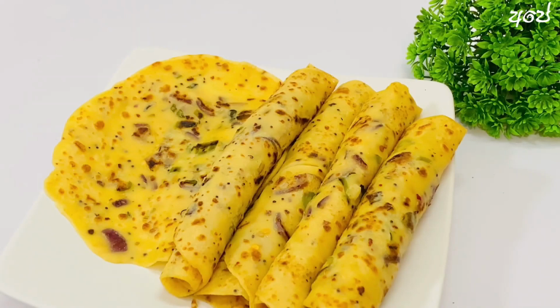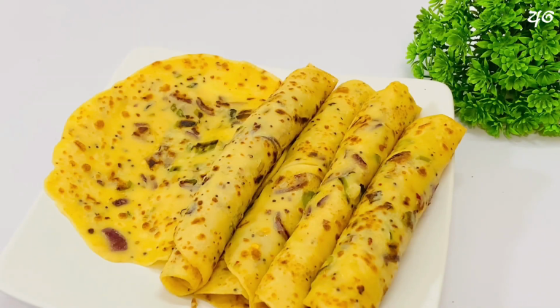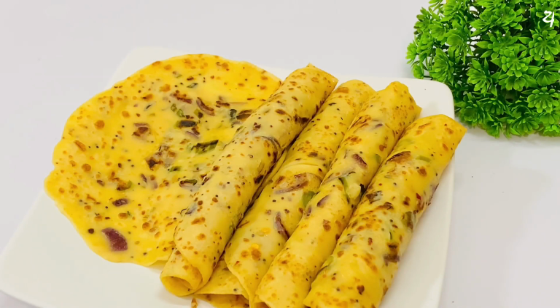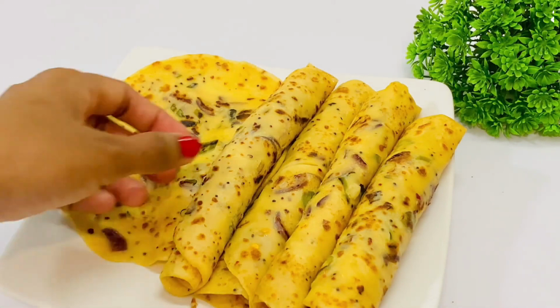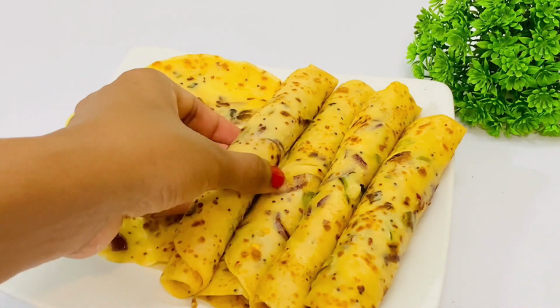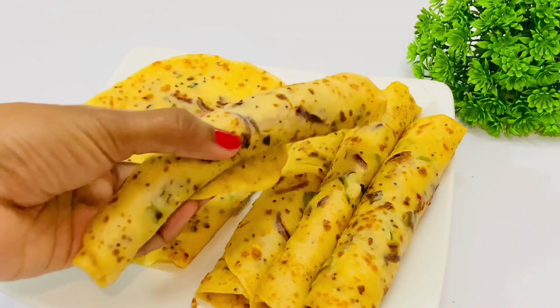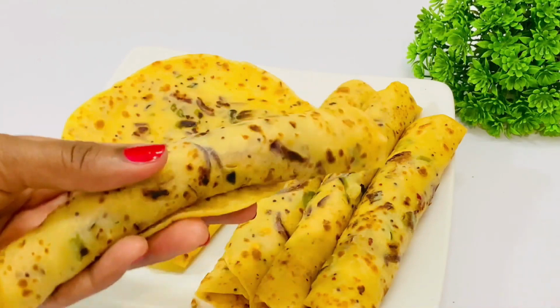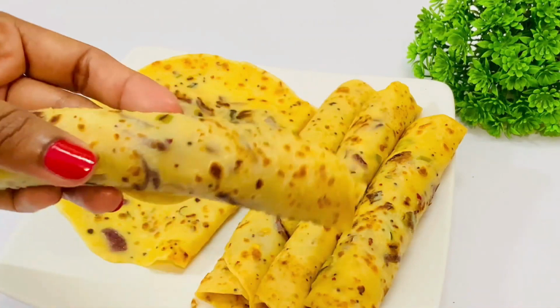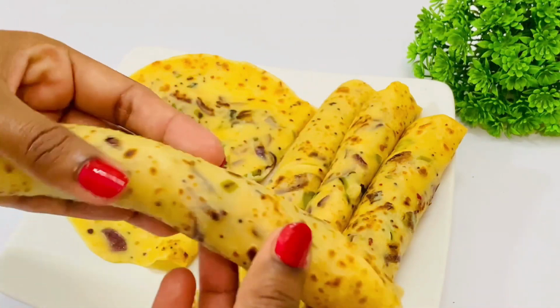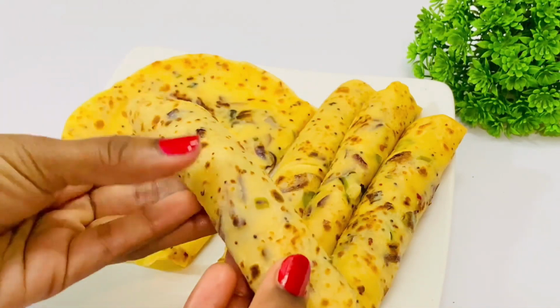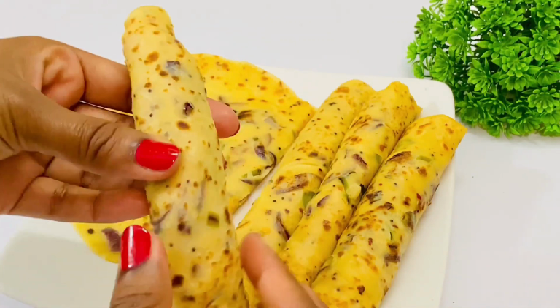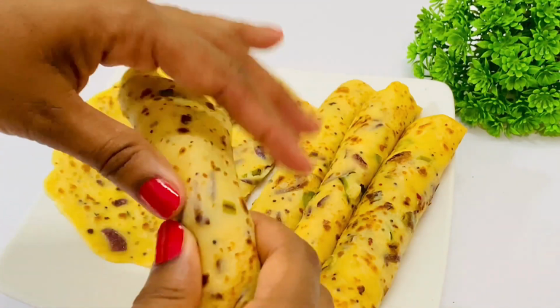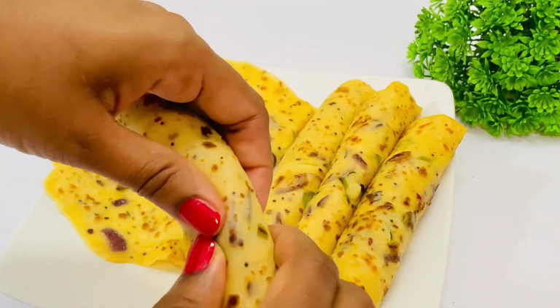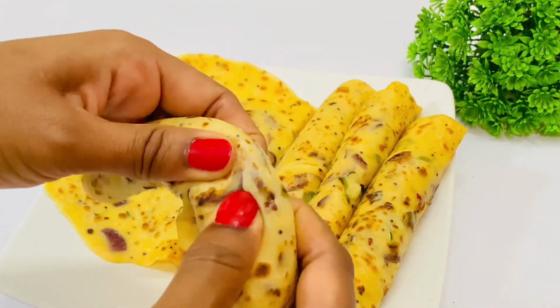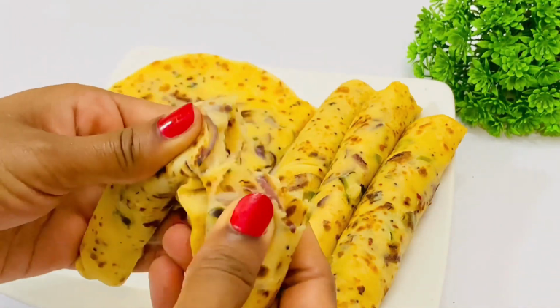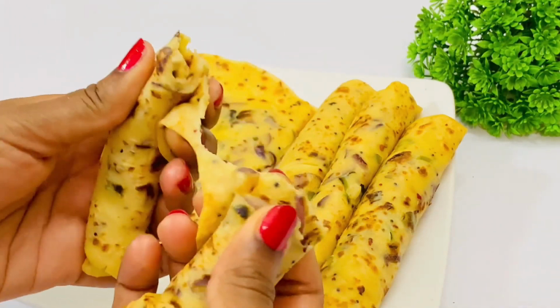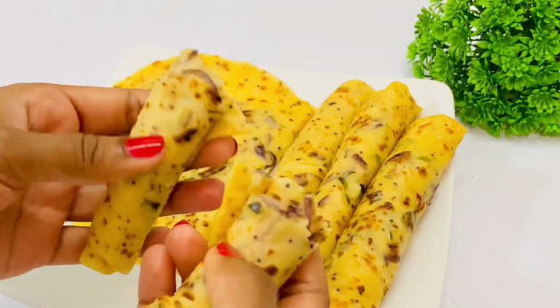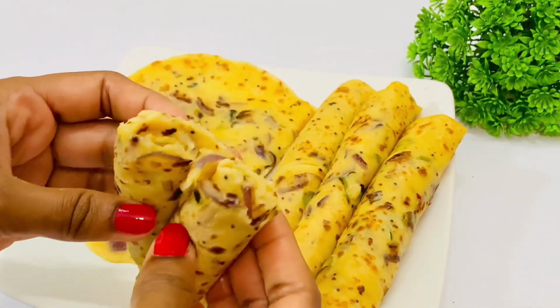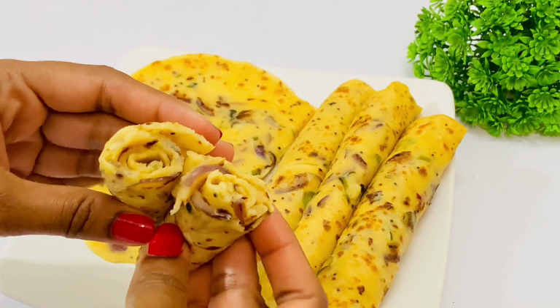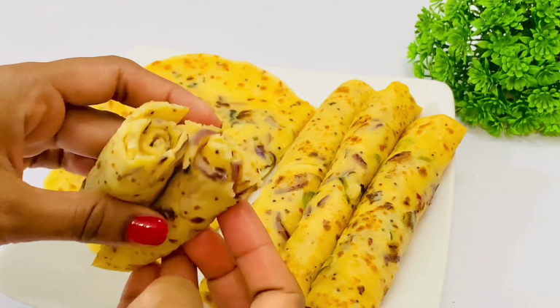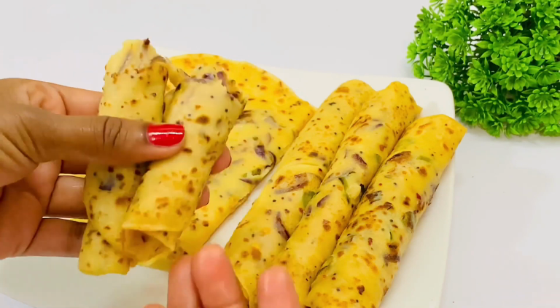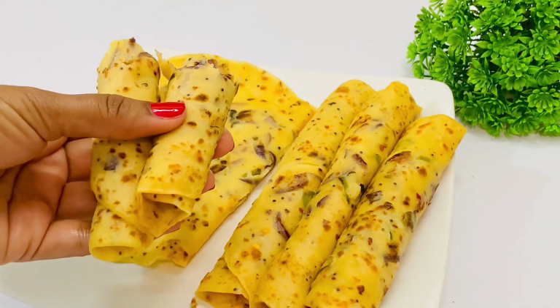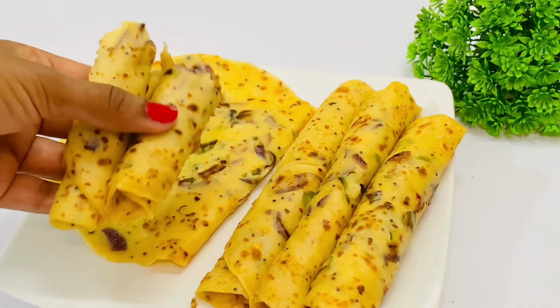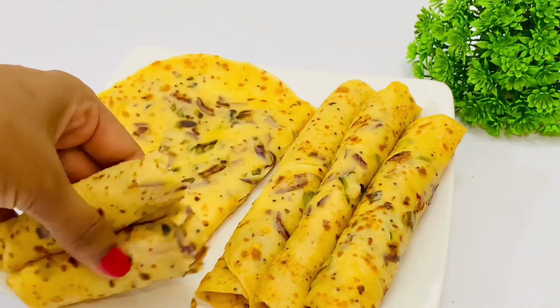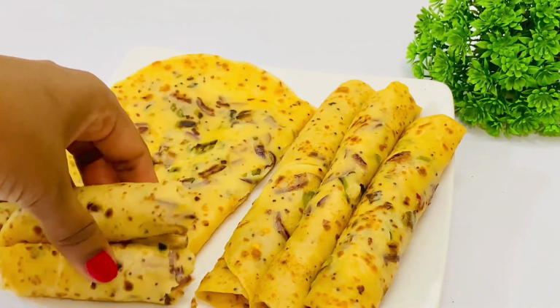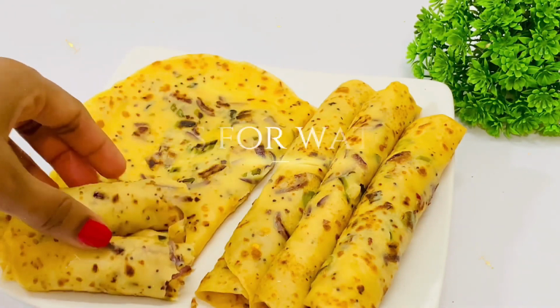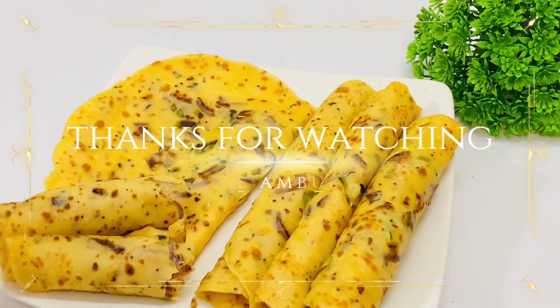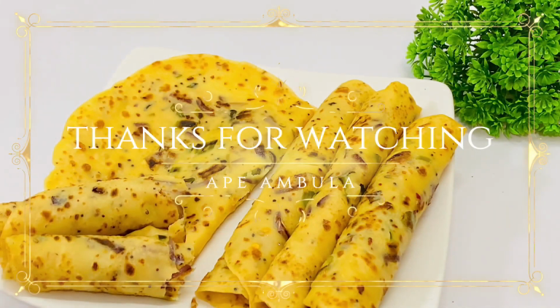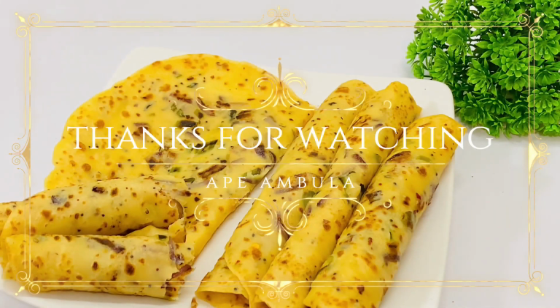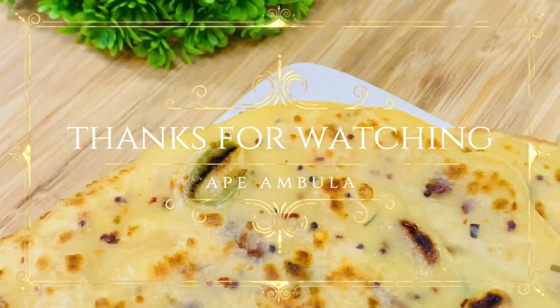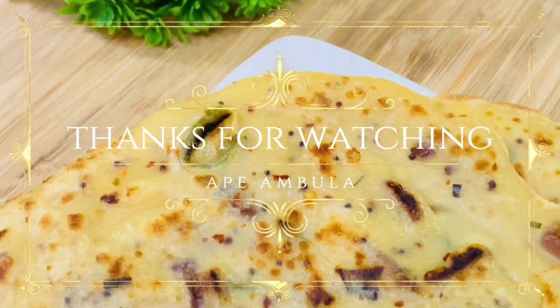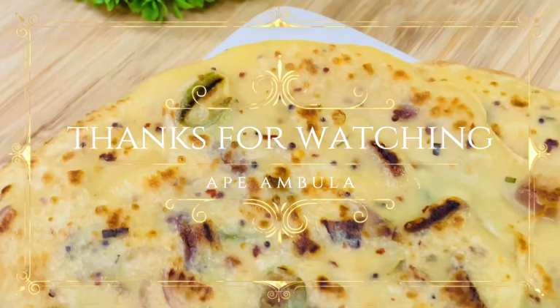If you enjoyed this video, please don't forget to subscribe to our channel.